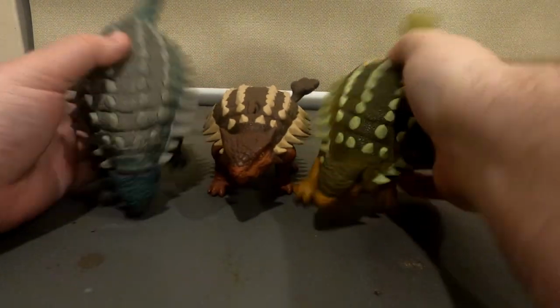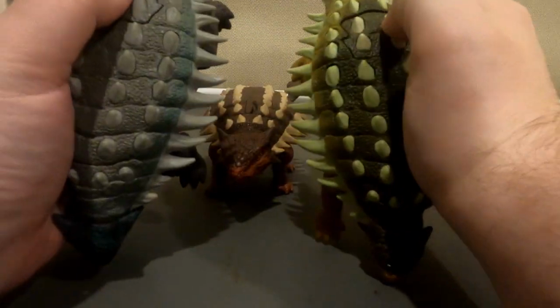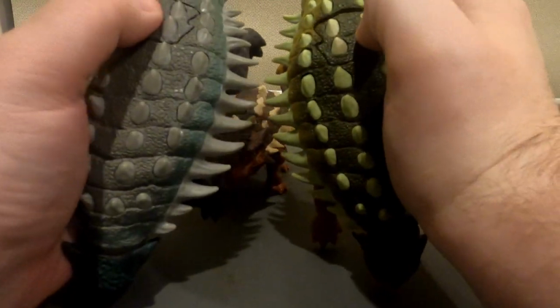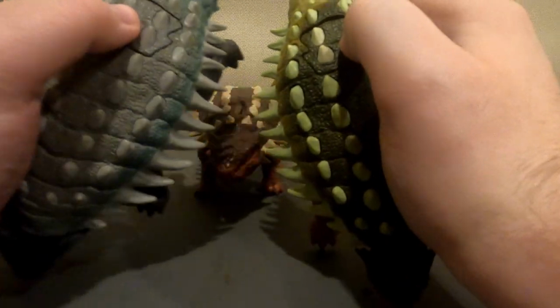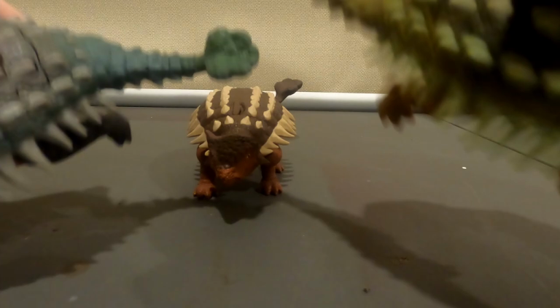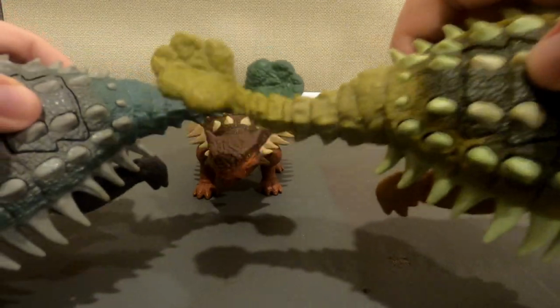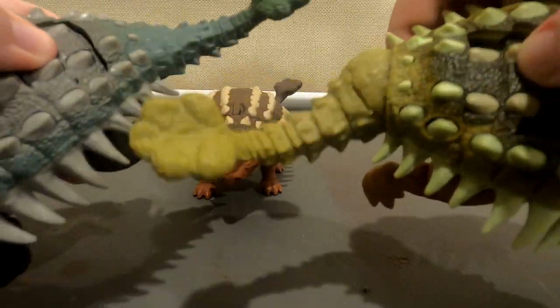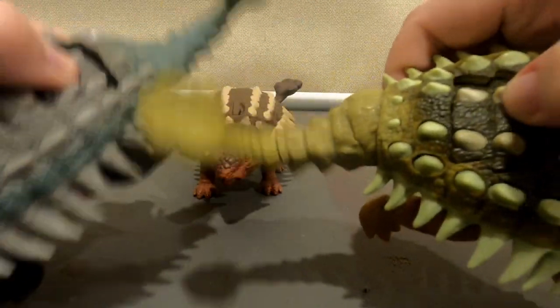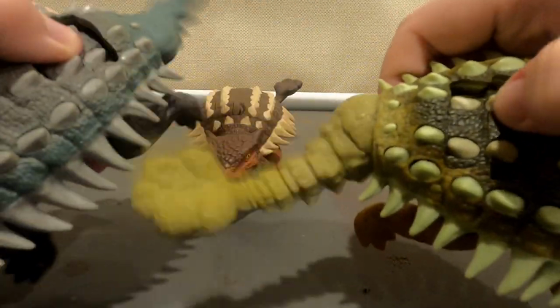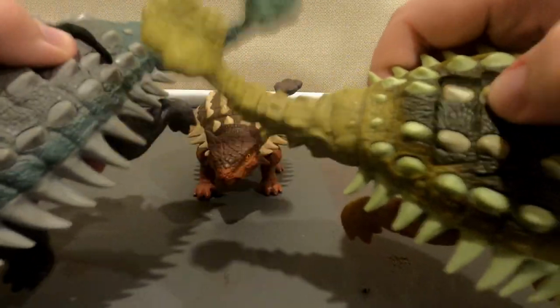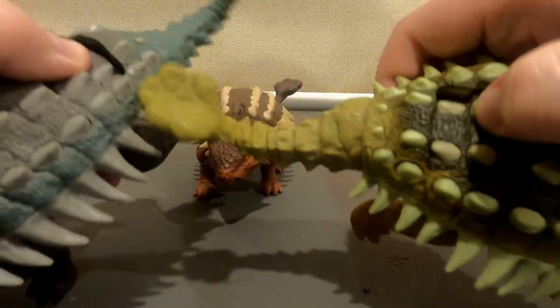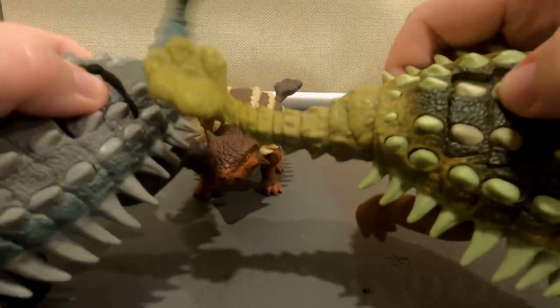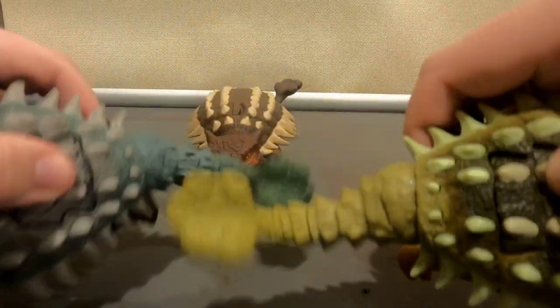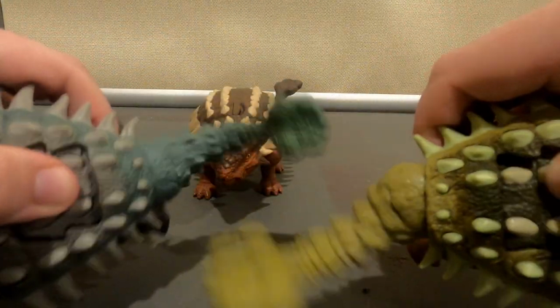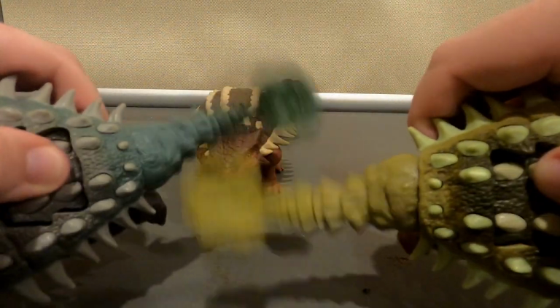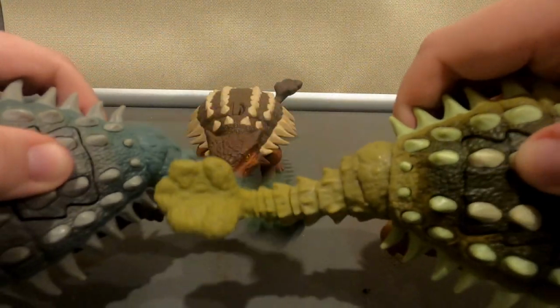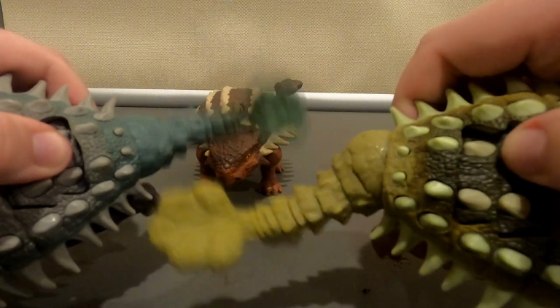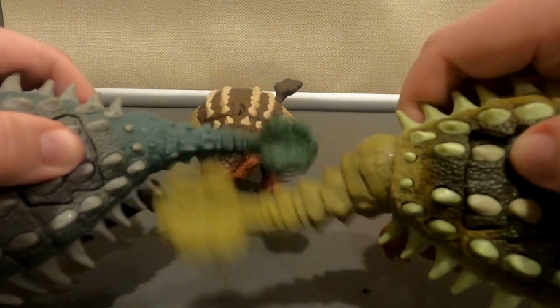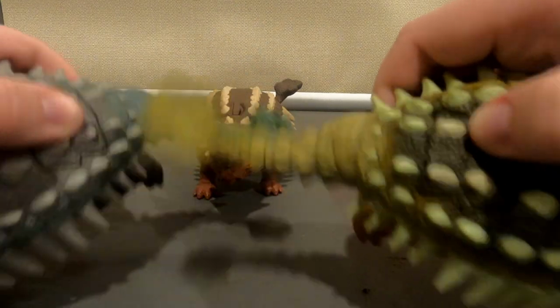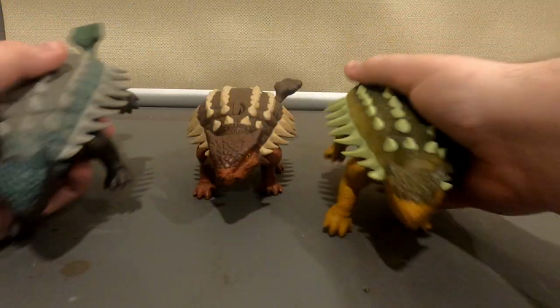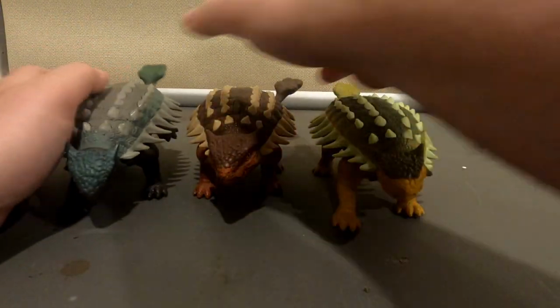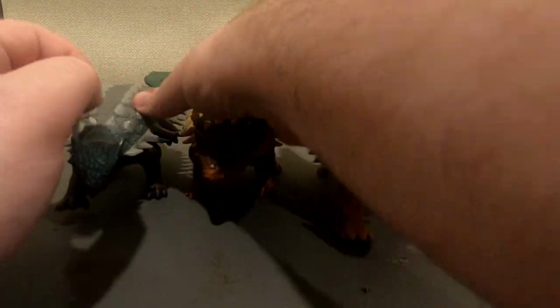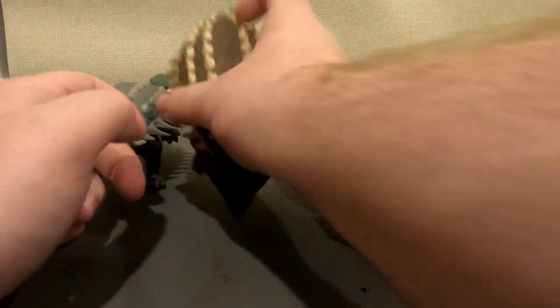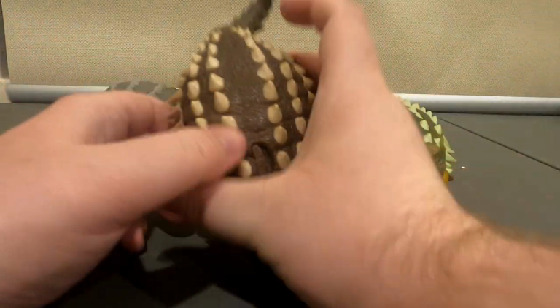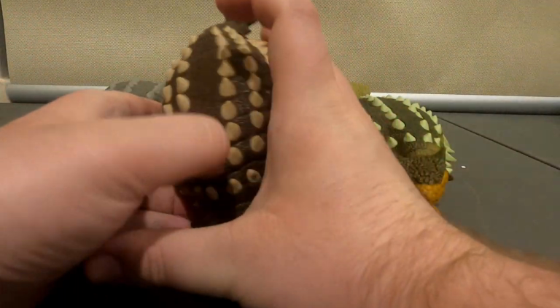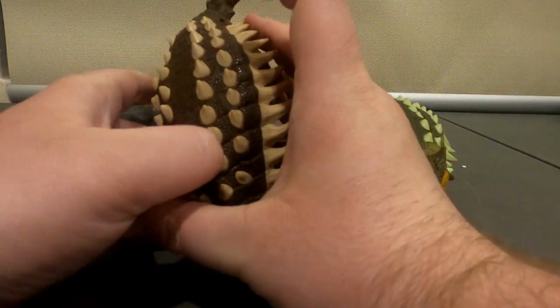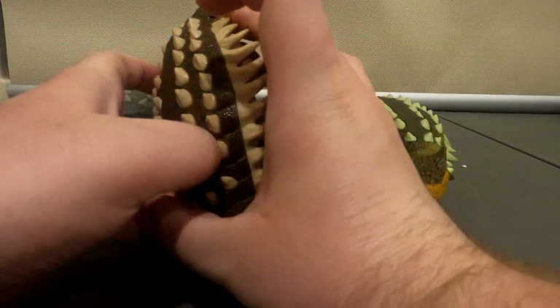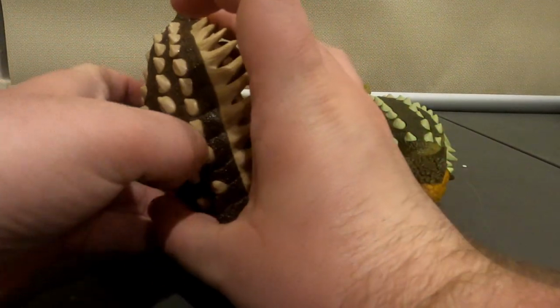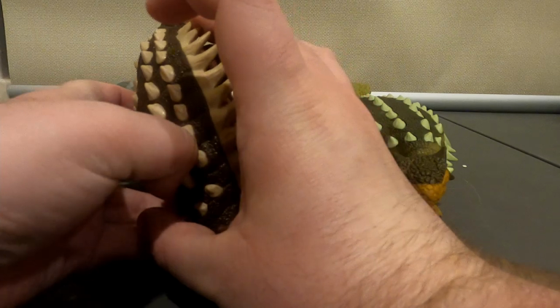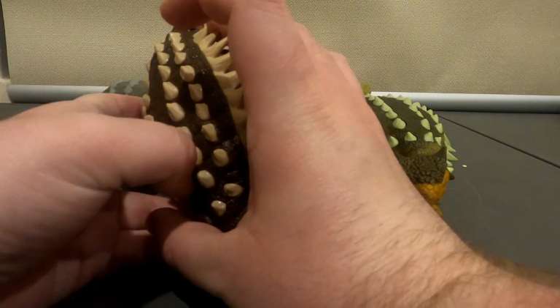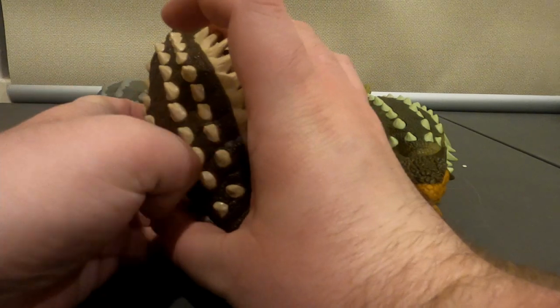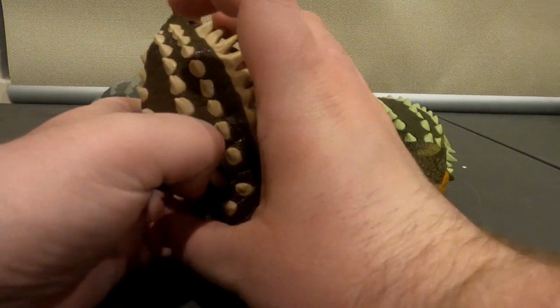These two have a unique function. If you press the buttons here, you can actually activate their tails. This one doesn't have that, but it makes up for that.